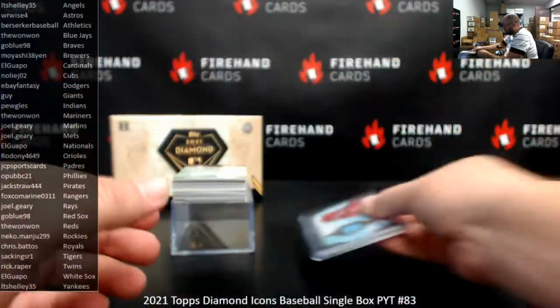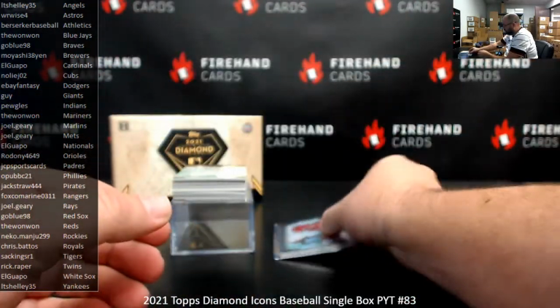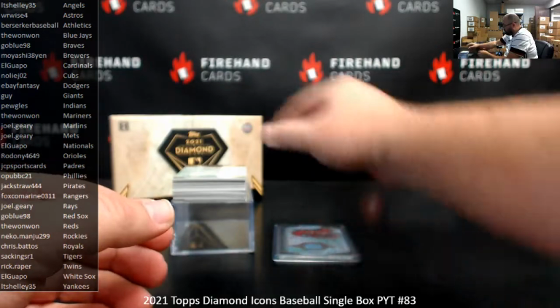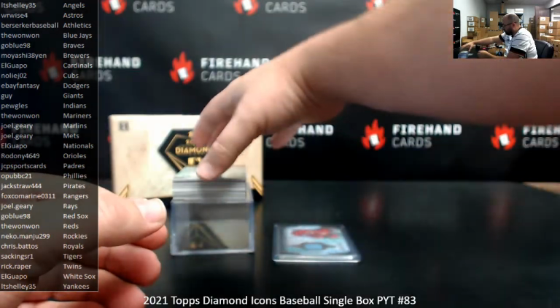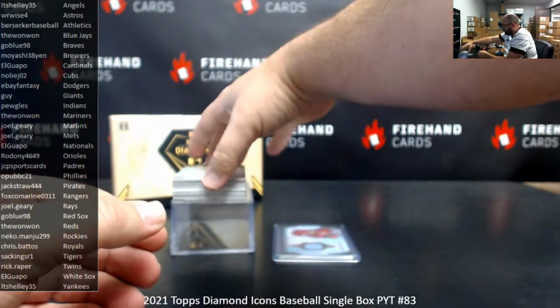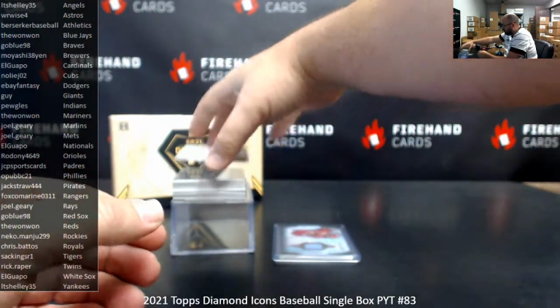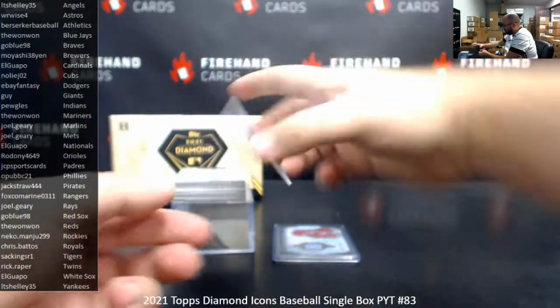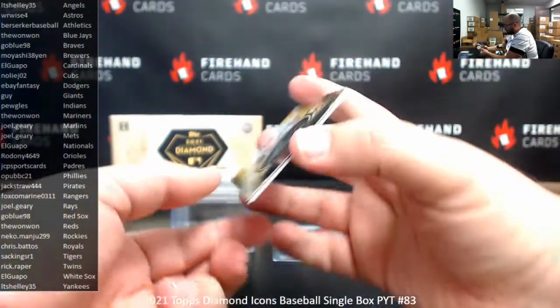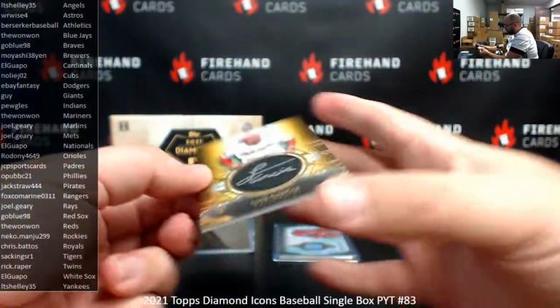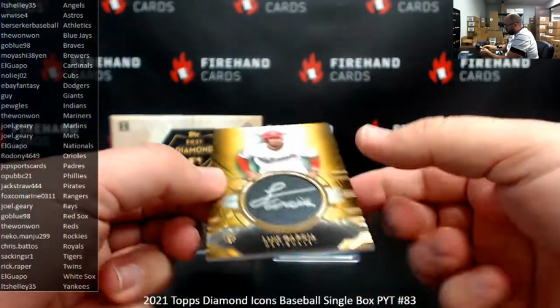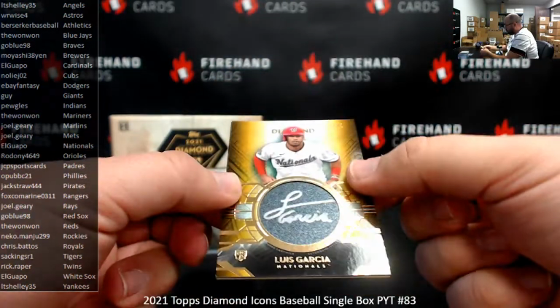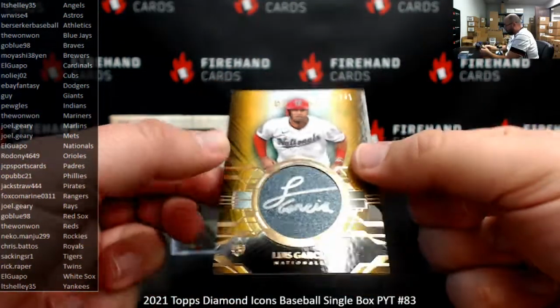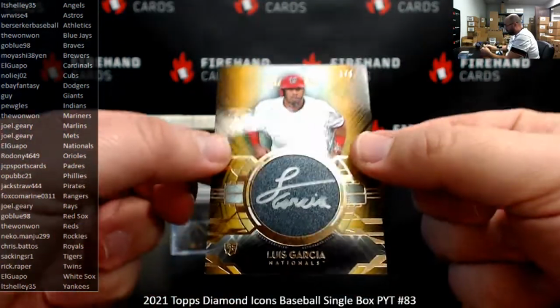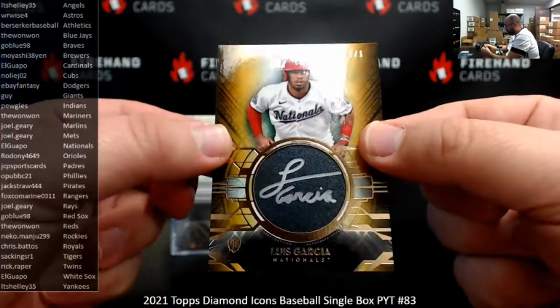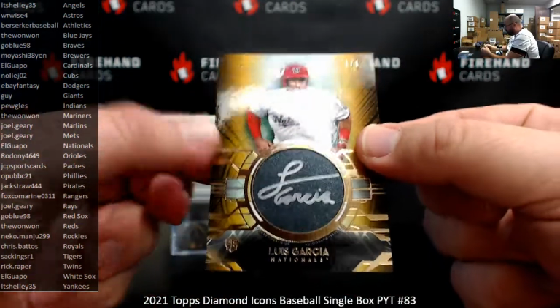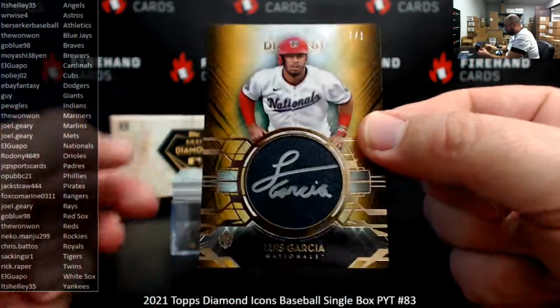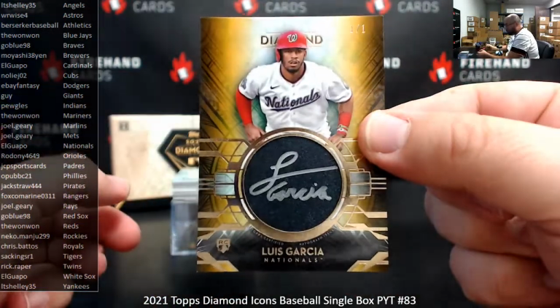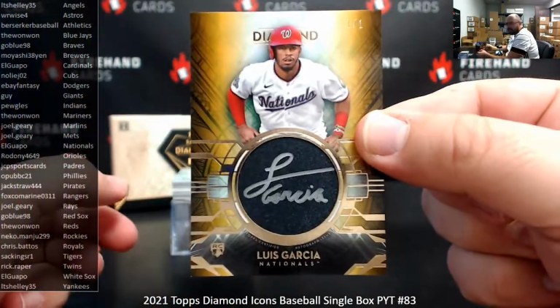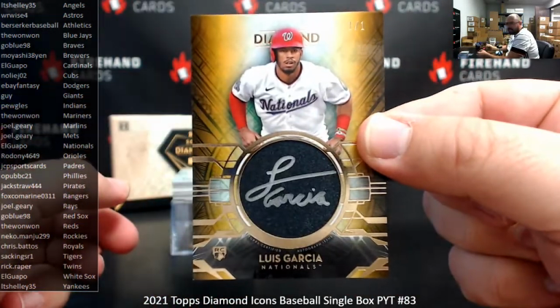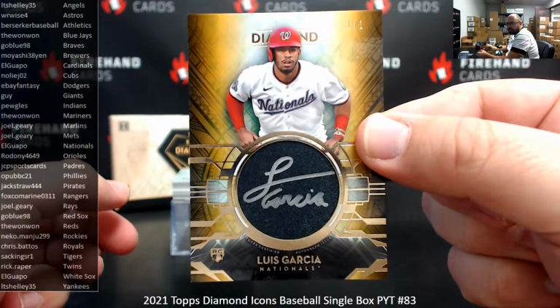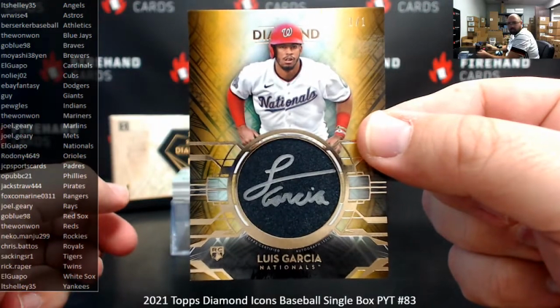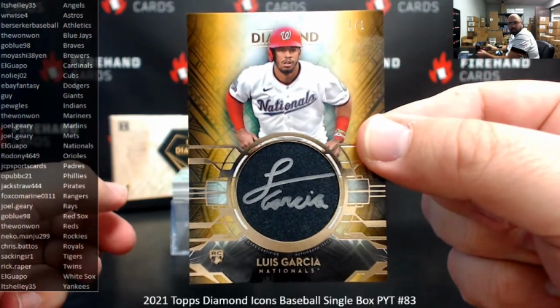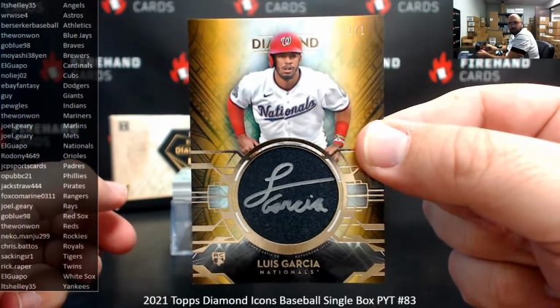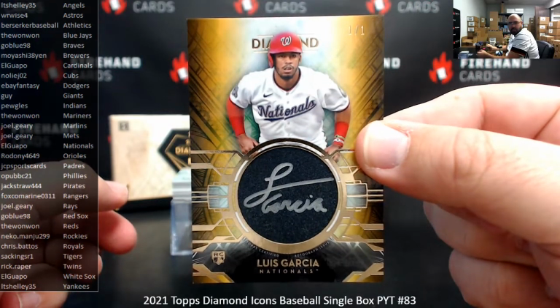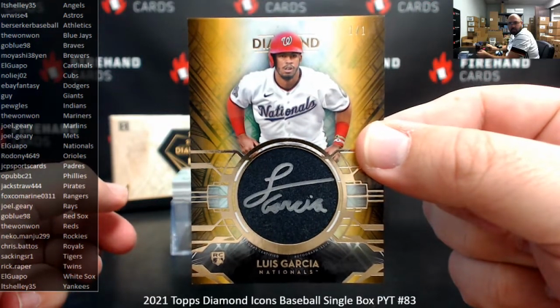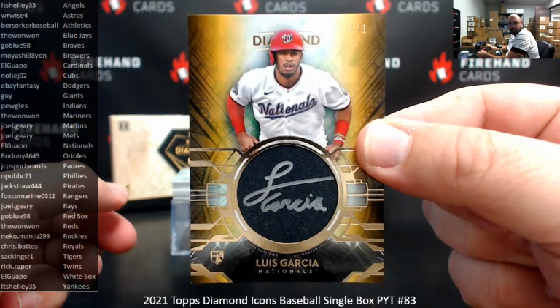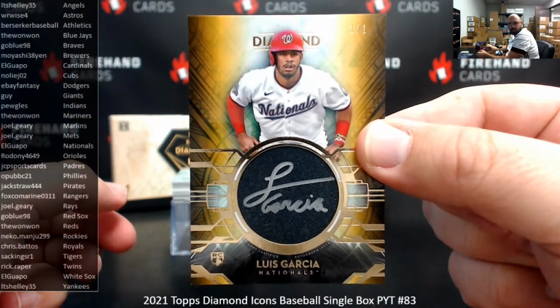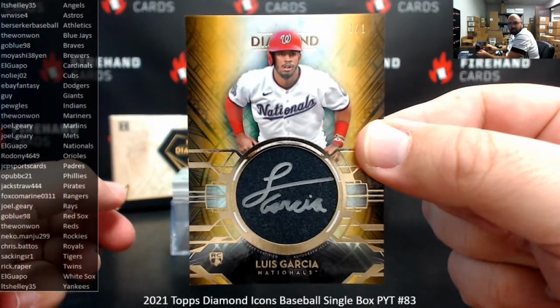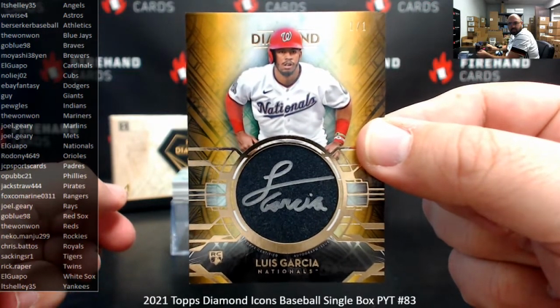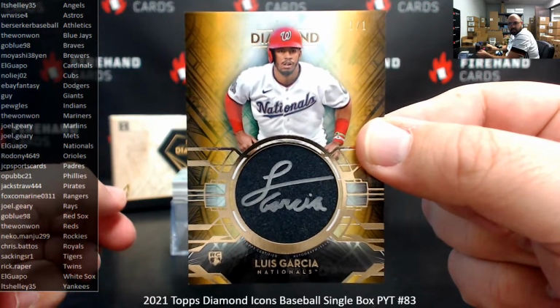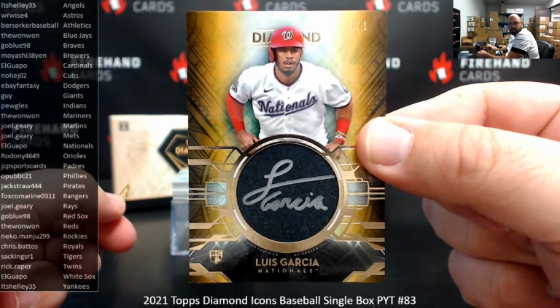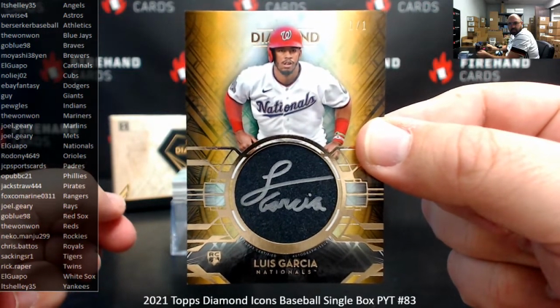Next up, your first autograph is a silver ink auto — it's a gold silver ink auto. Number 101, Luis Garcia, Nationals. Congrats, El Guapo. Boom. That is solid.